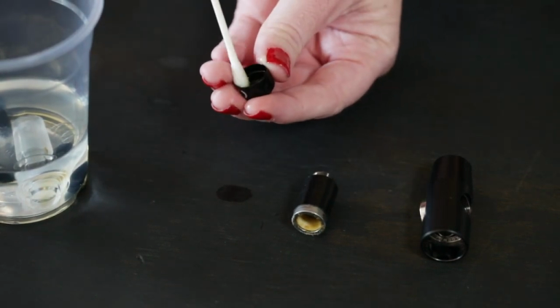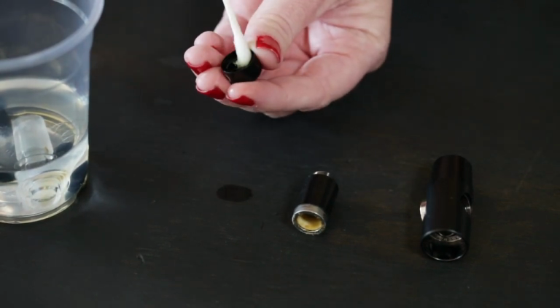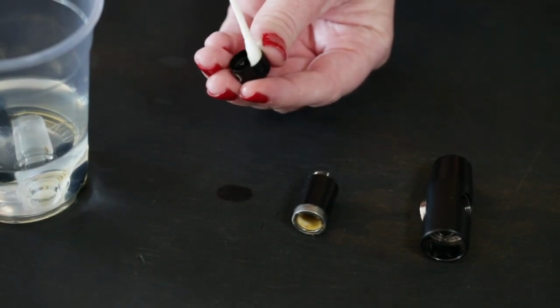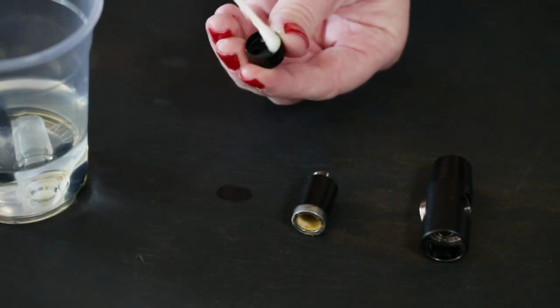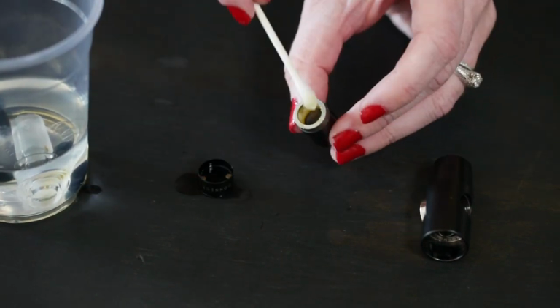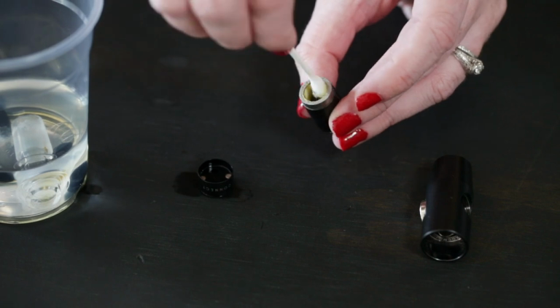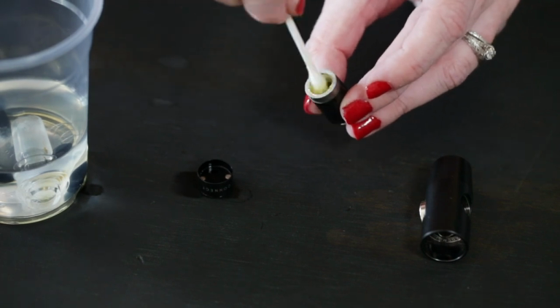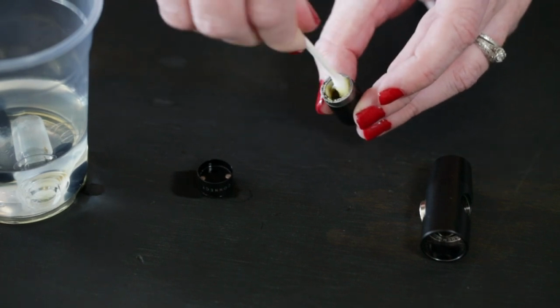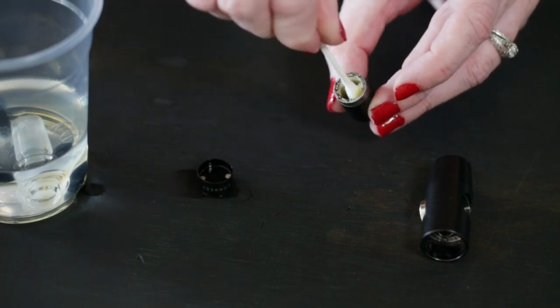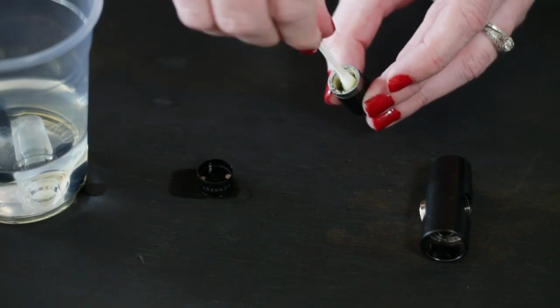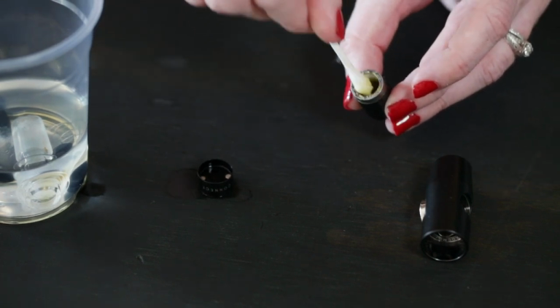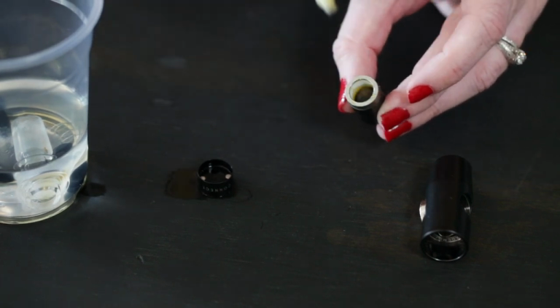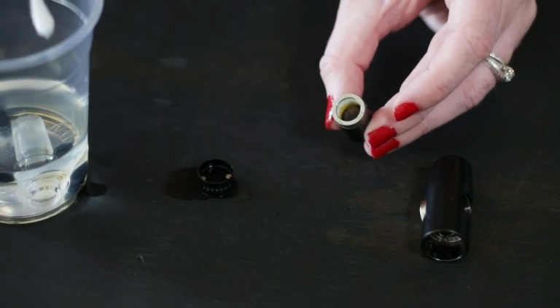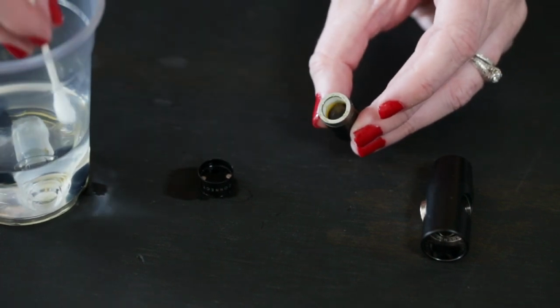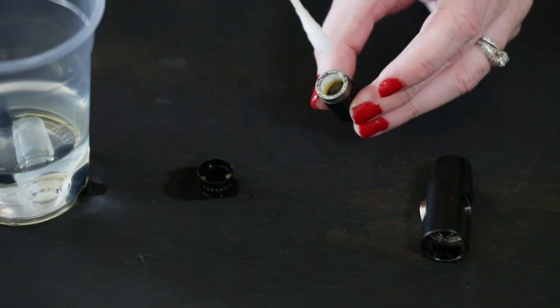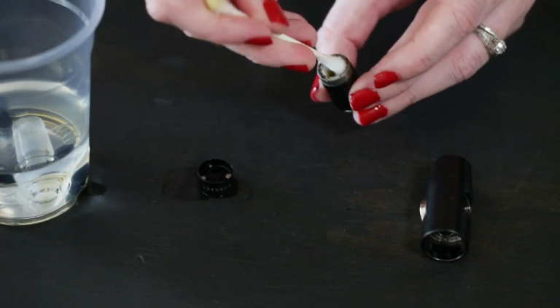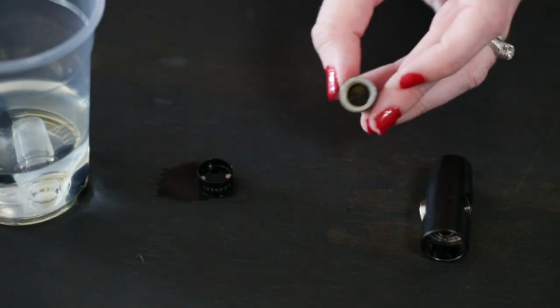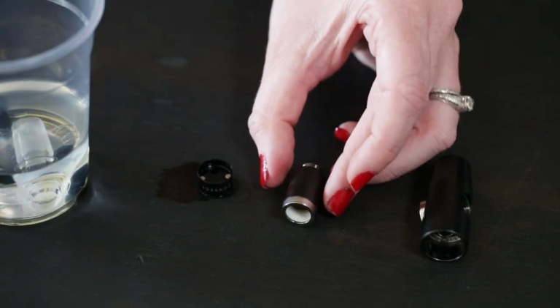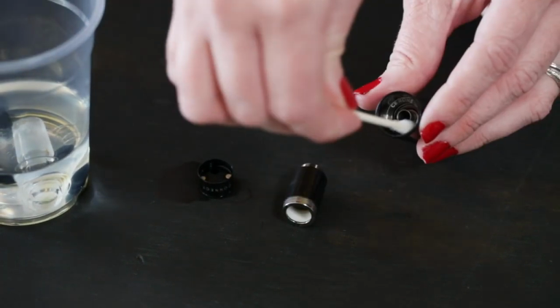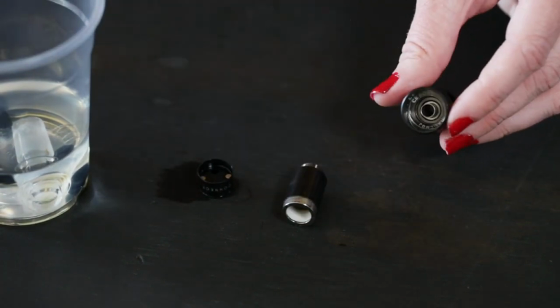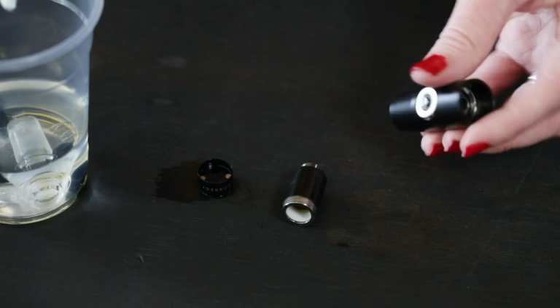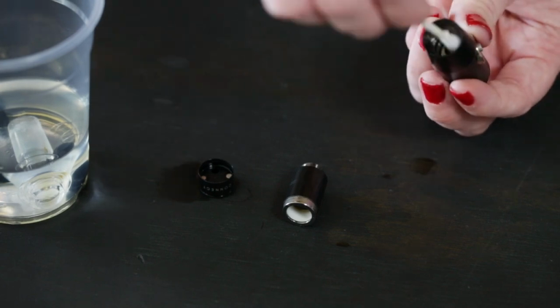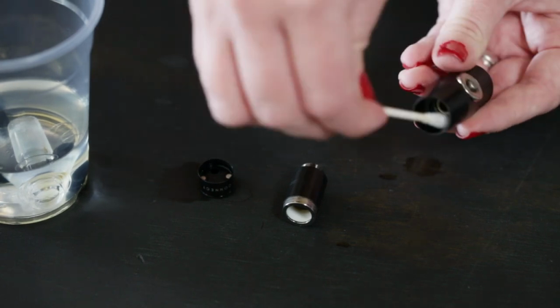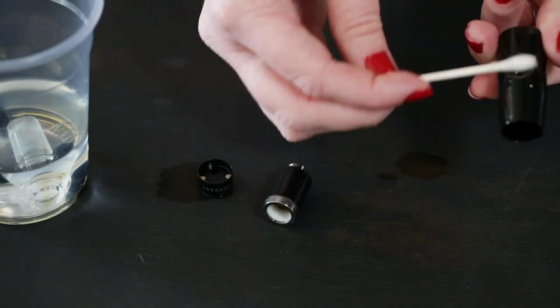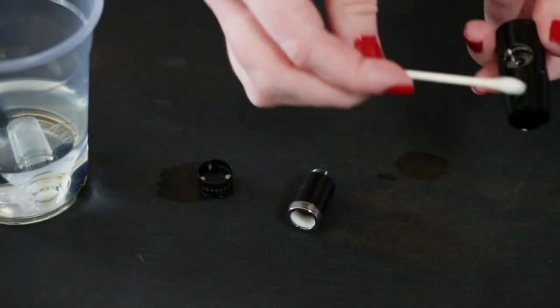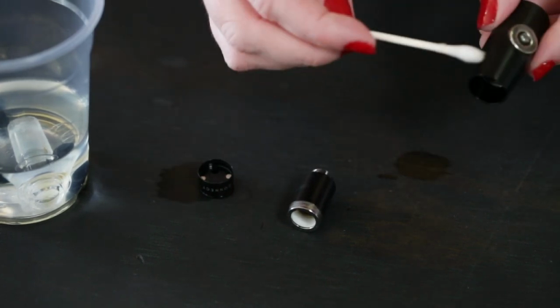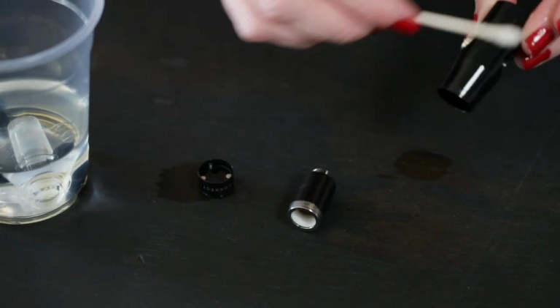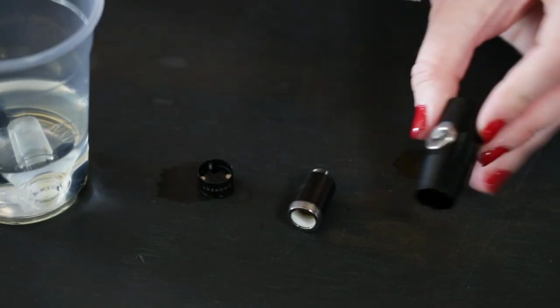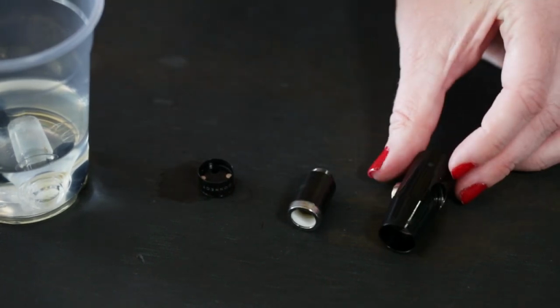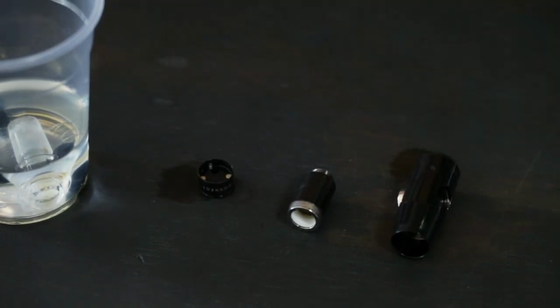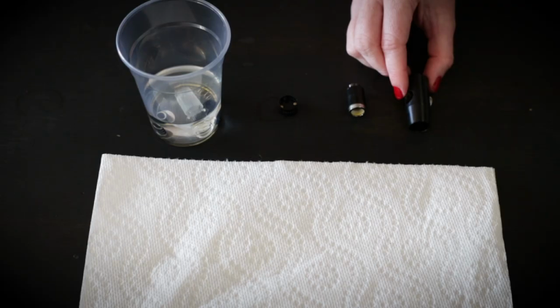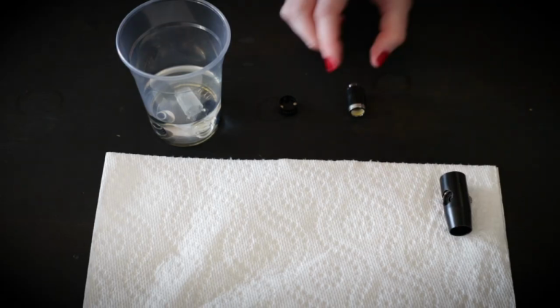For everything else, we're going to take a cotton swab wet with the same alcohol and clean the inside of the tank, the atomizer, and anywhere else there might be residue.